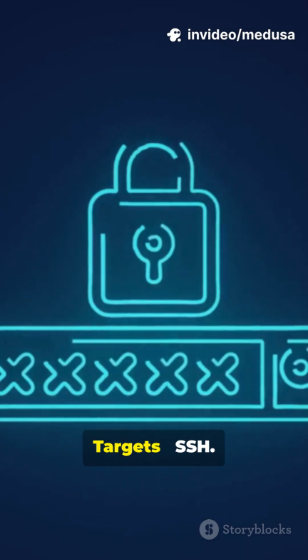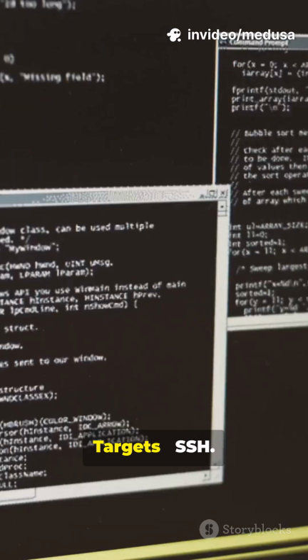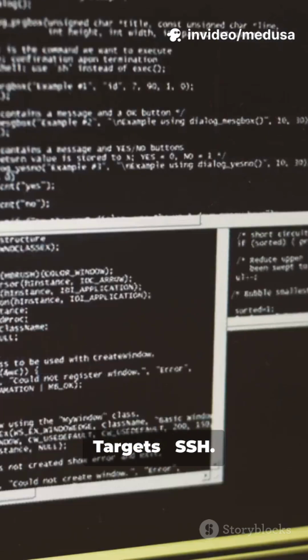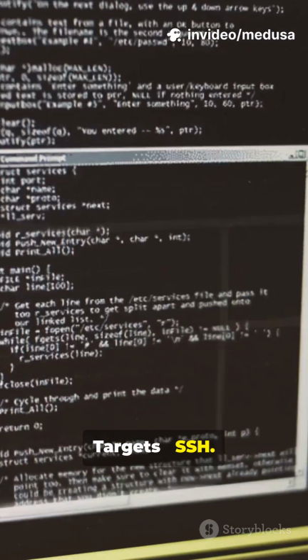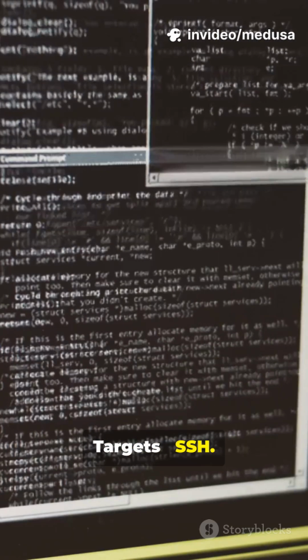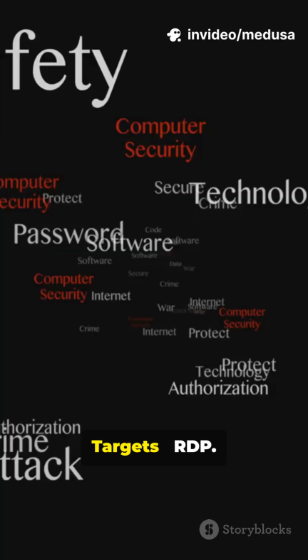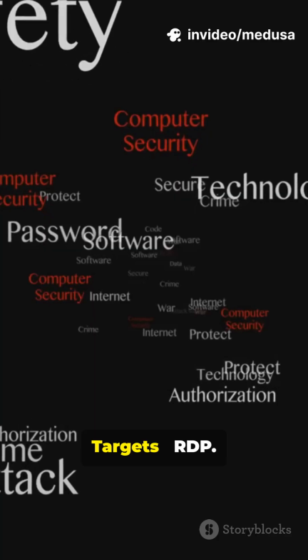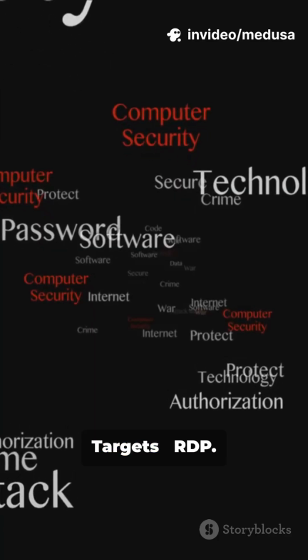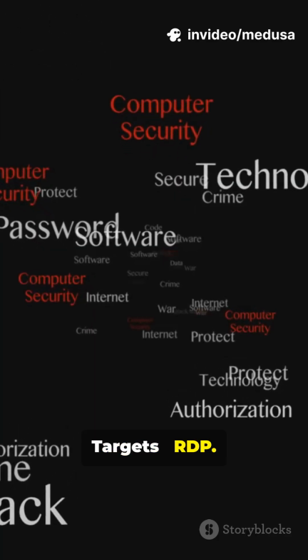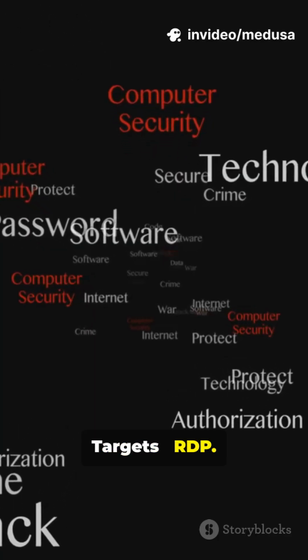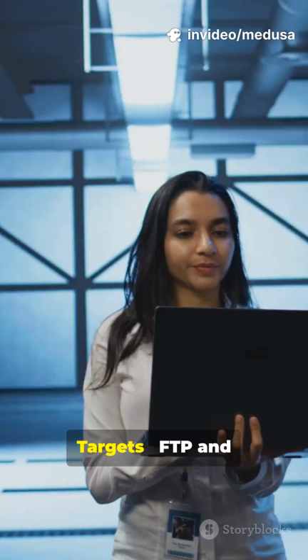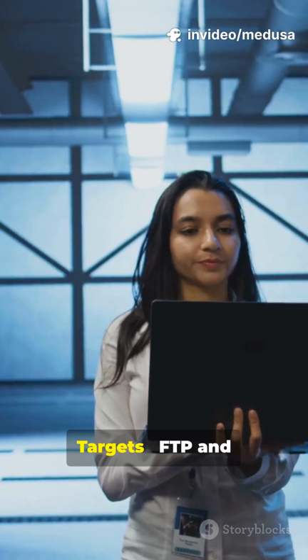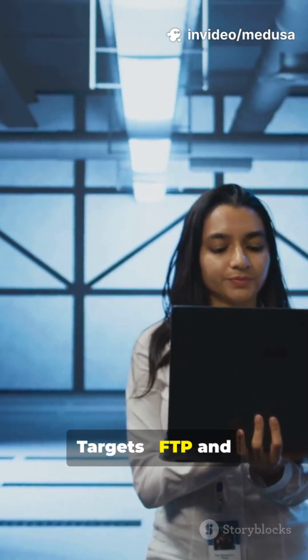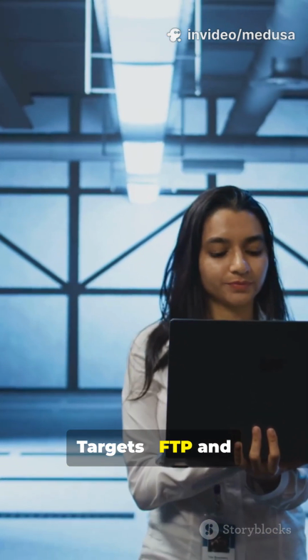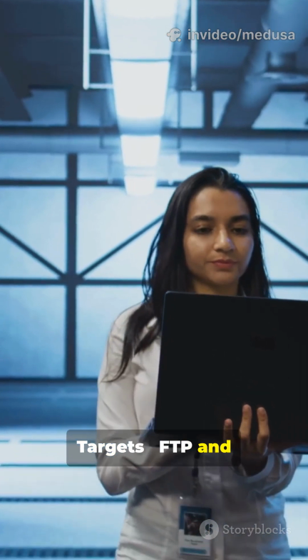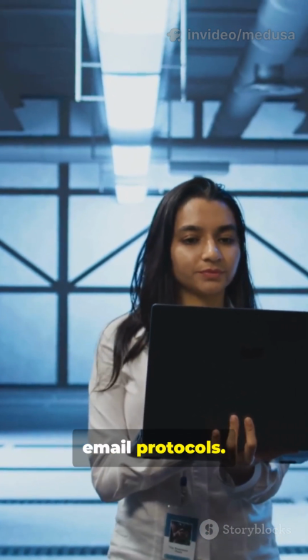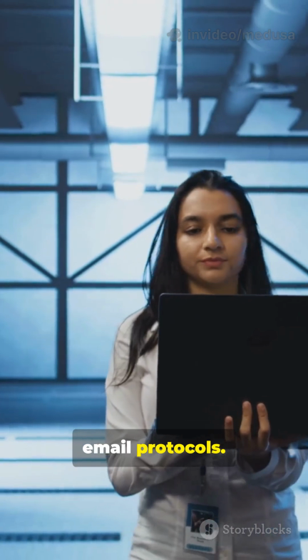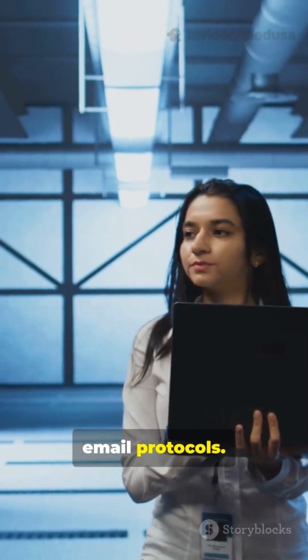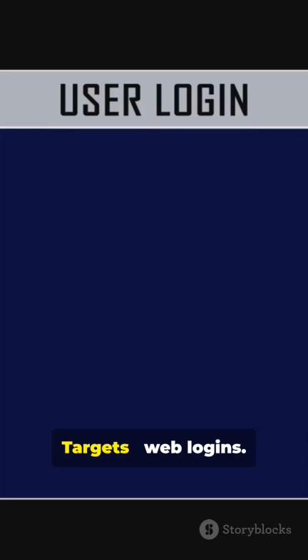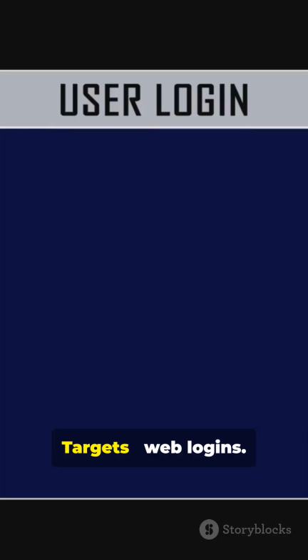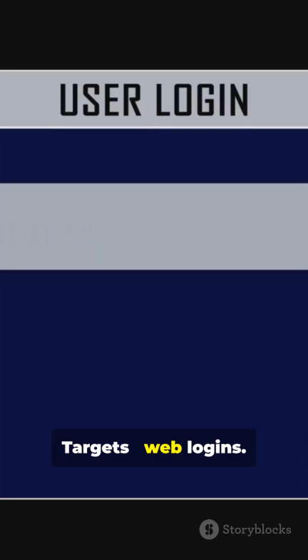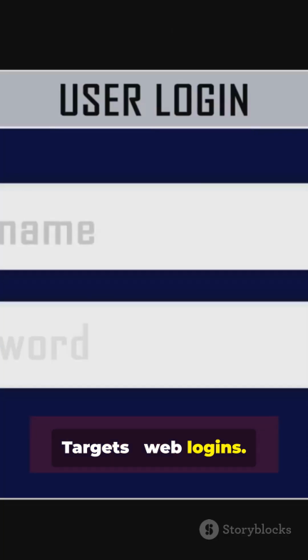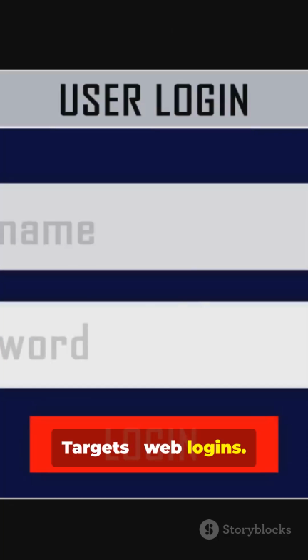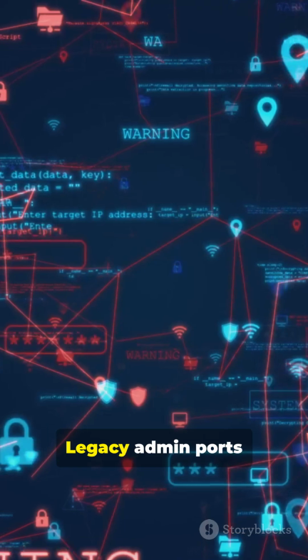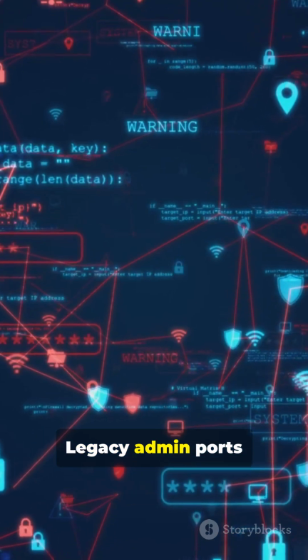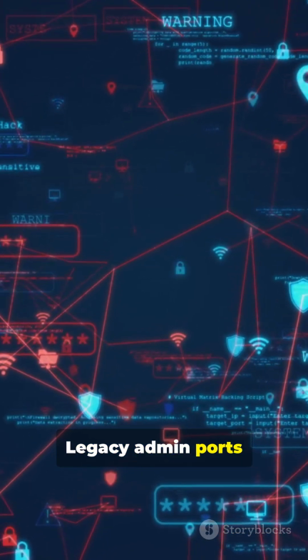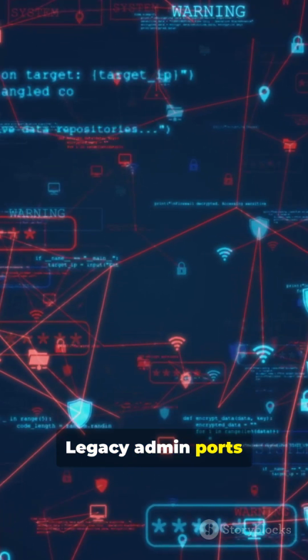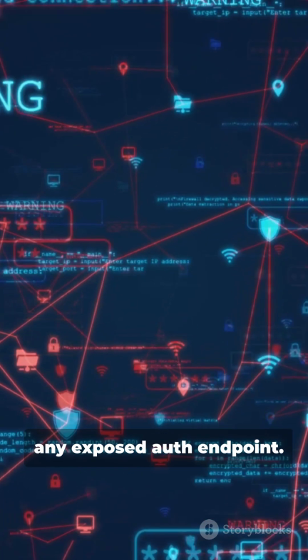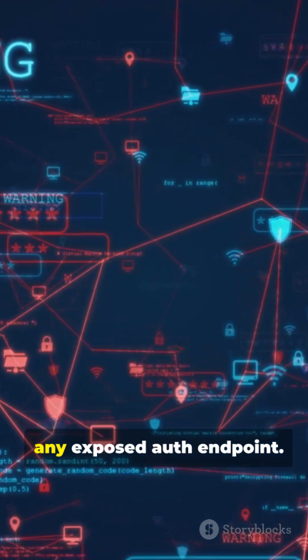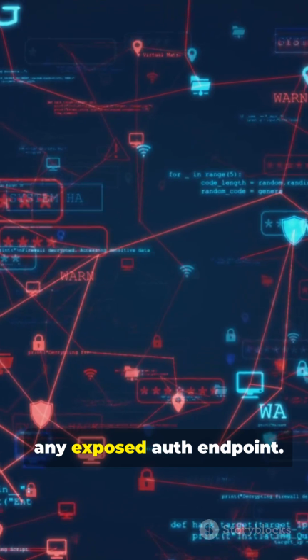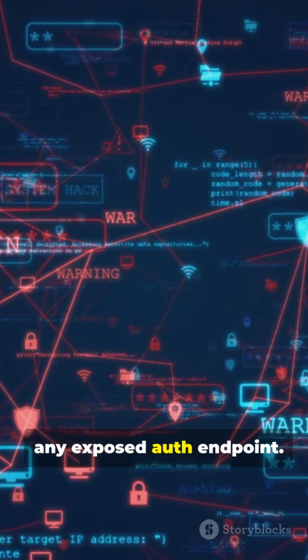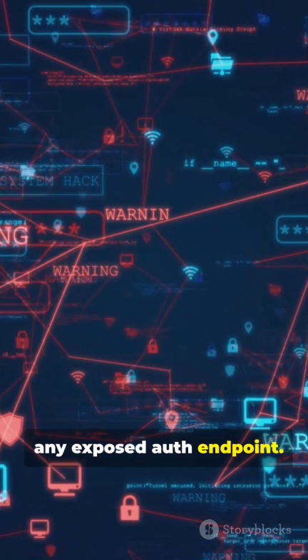Targets include SSH, RDP, FTP and email protocols, web logins, legacy admin ports, and any exposed authentication endpoint.